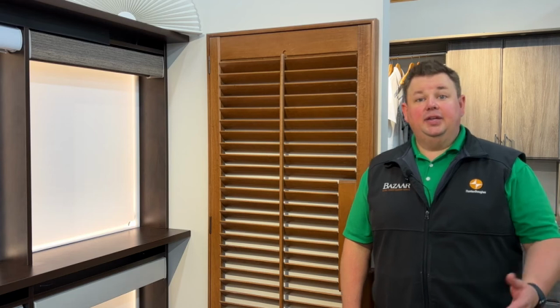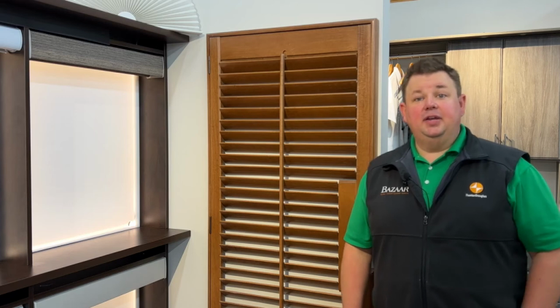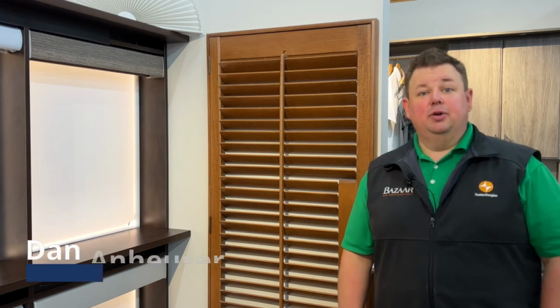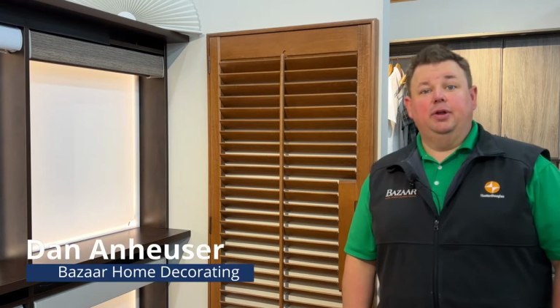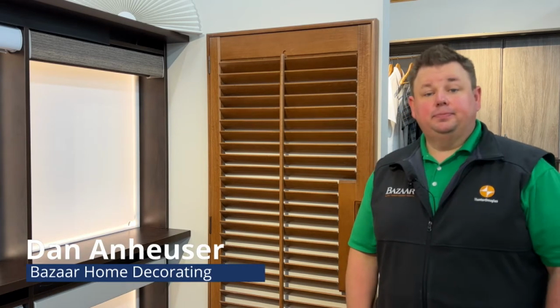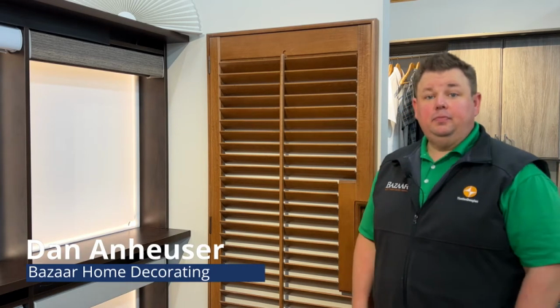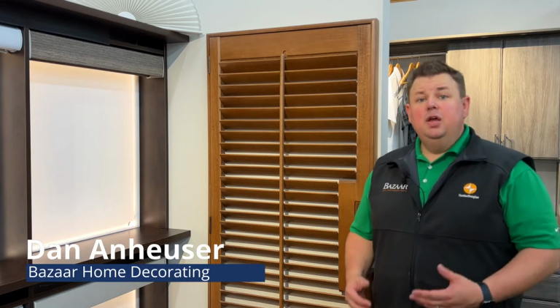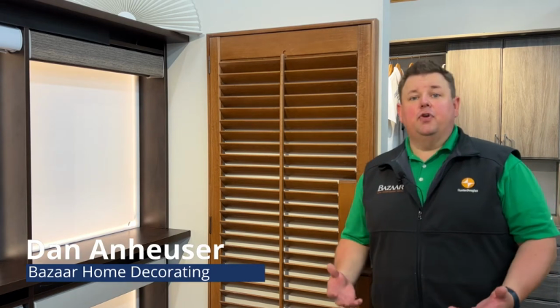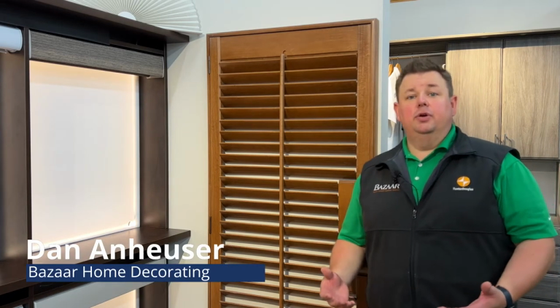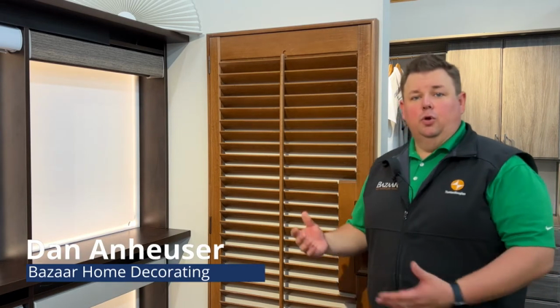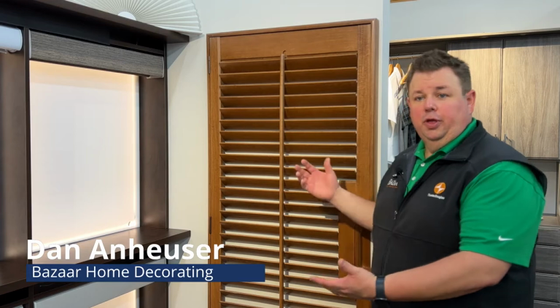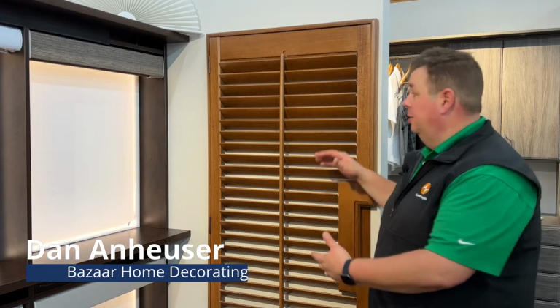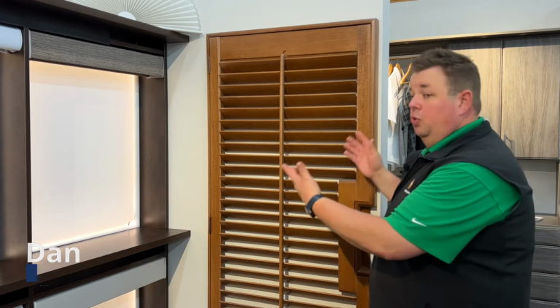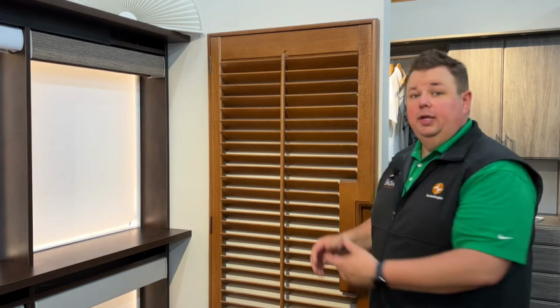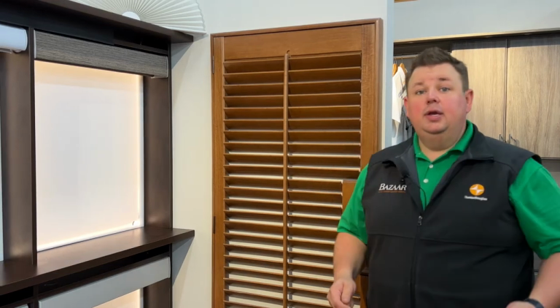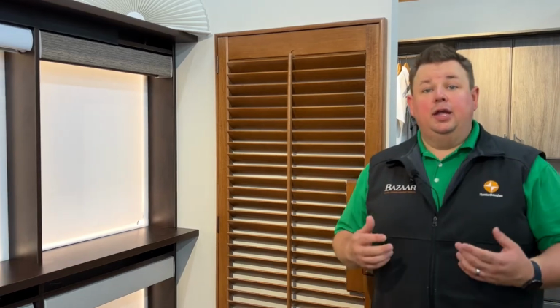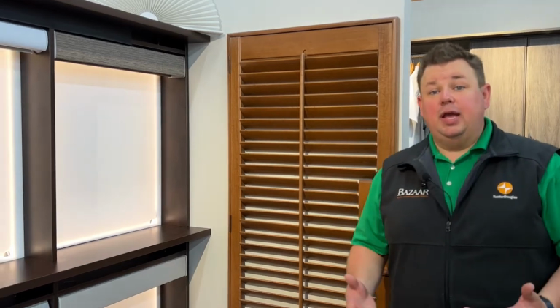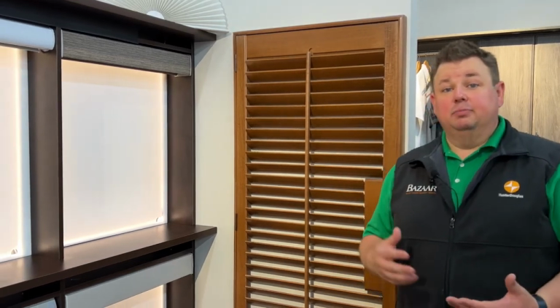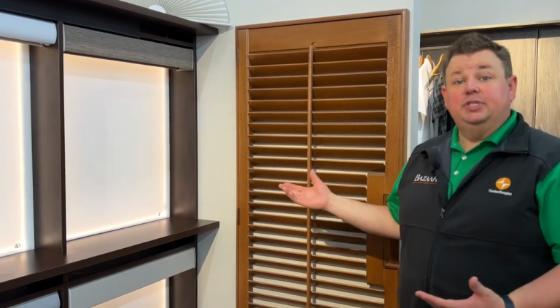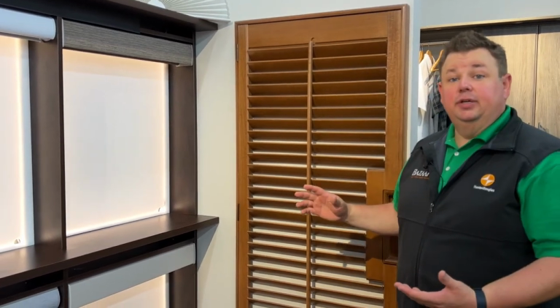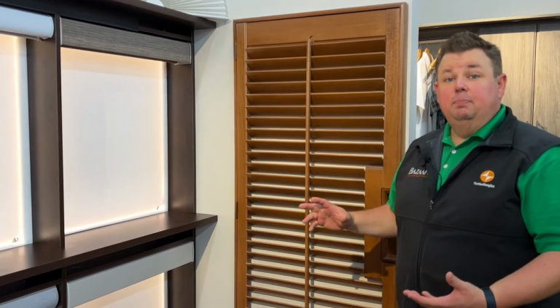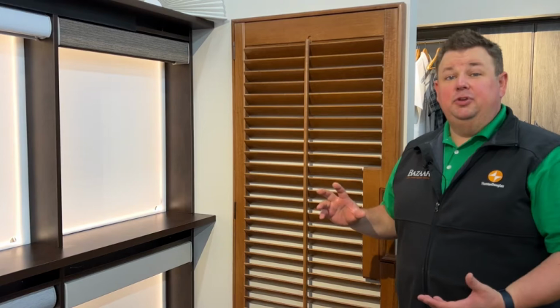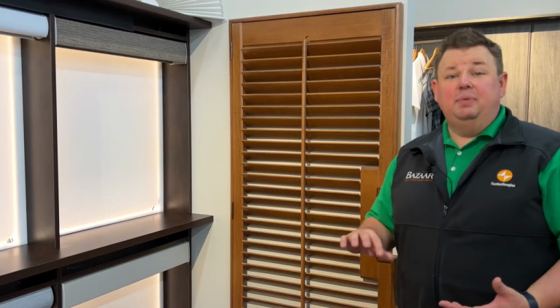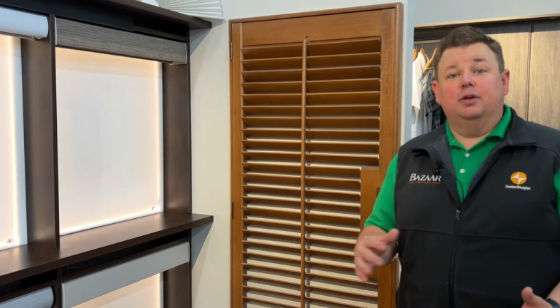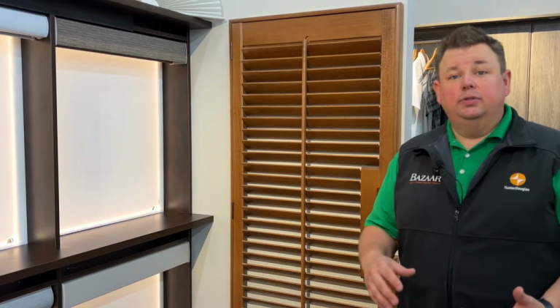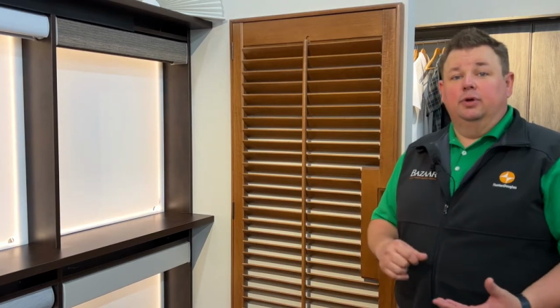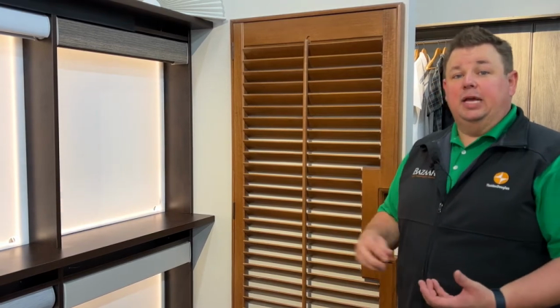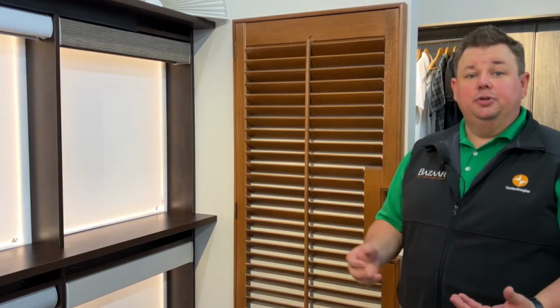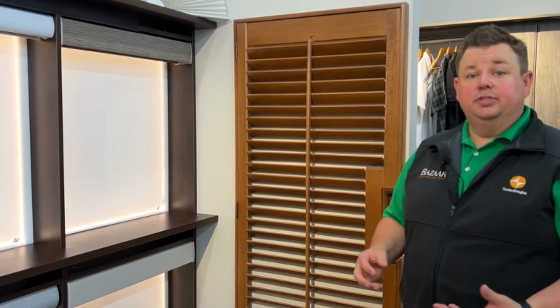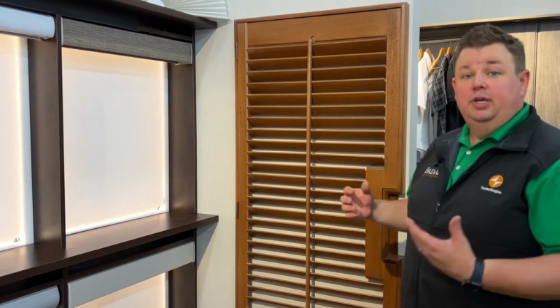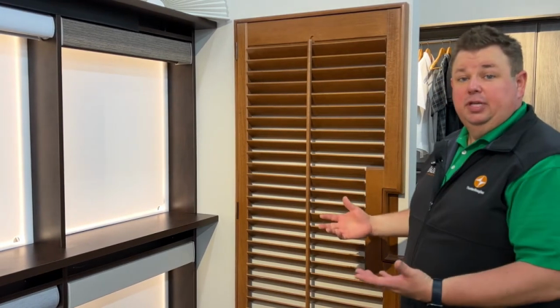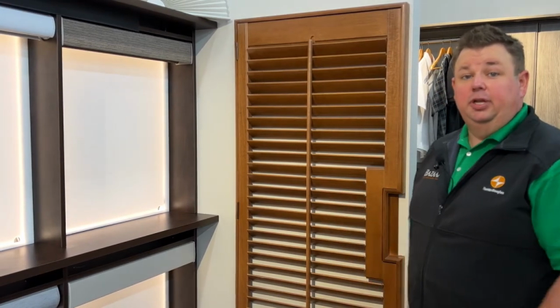Hi, Dan here from Bizarre Home Decorating. Do you have a French door, or a door that opens up that has a window on it, and you want to have some privacy on there, but you don't want anything banging around or damaging your door because you want it to keep looking nice?